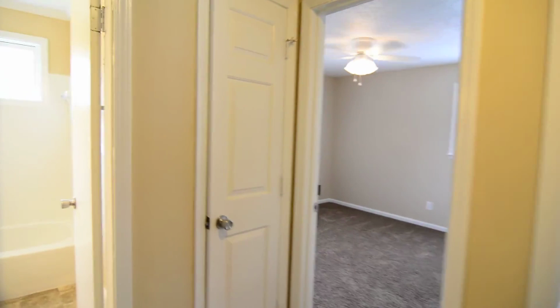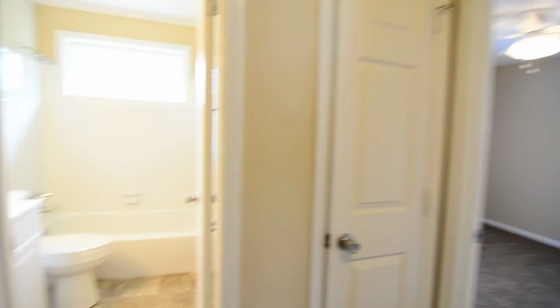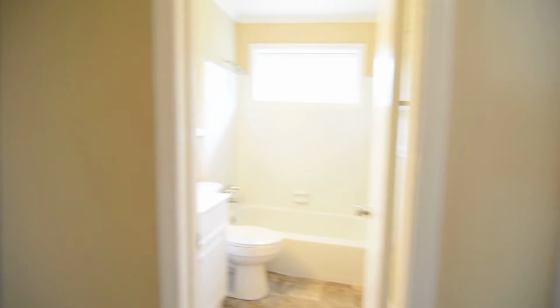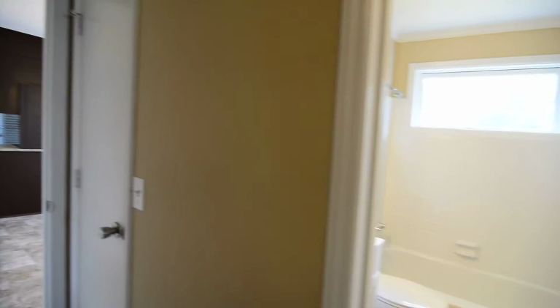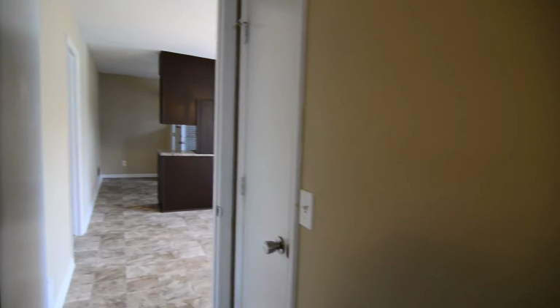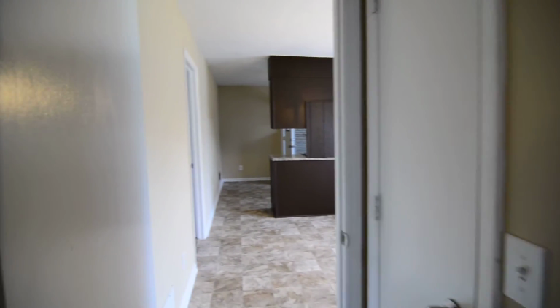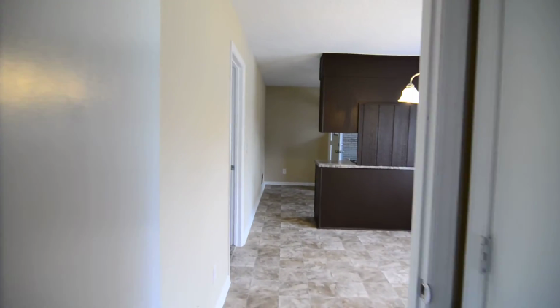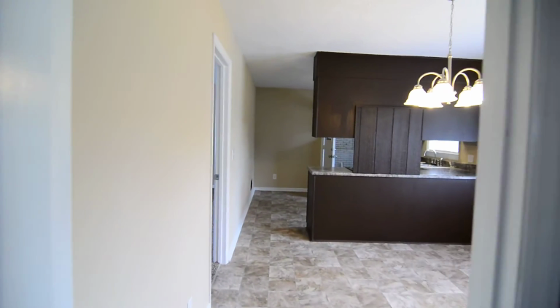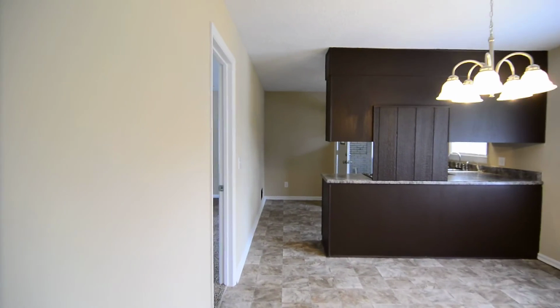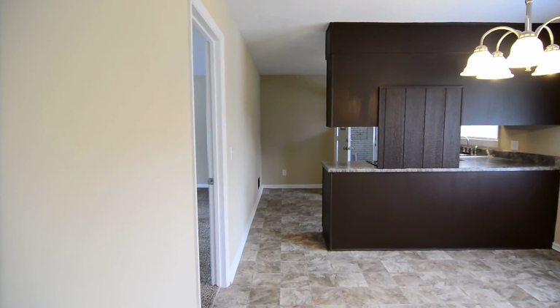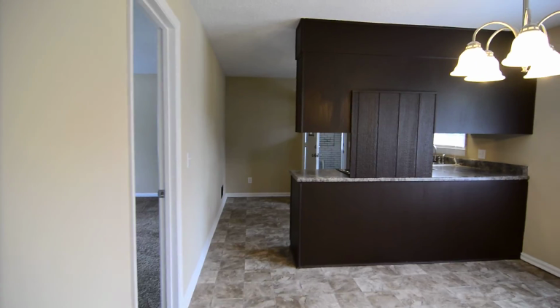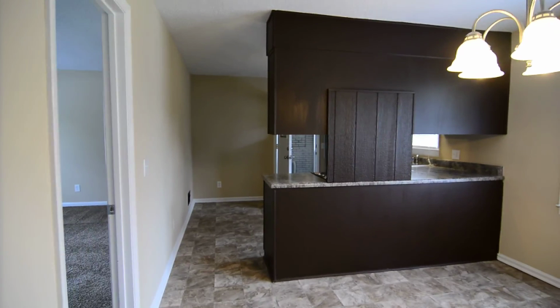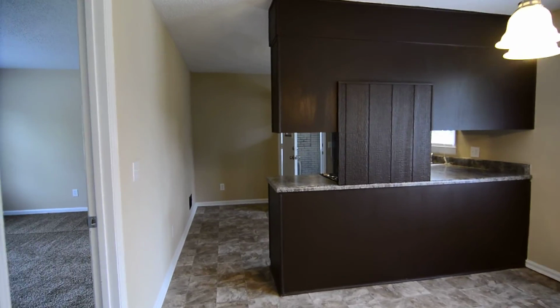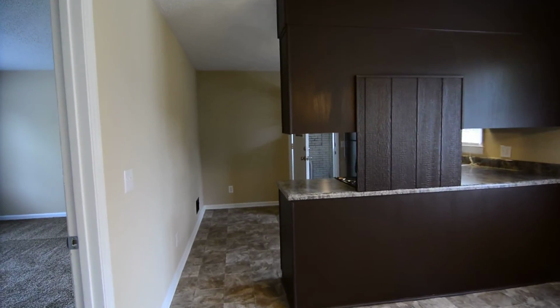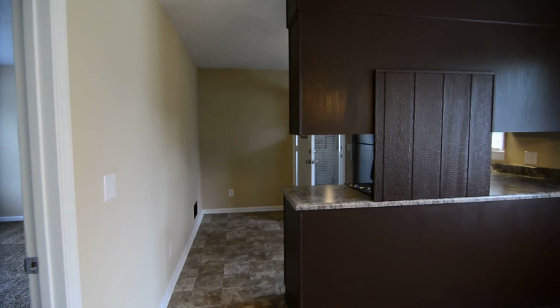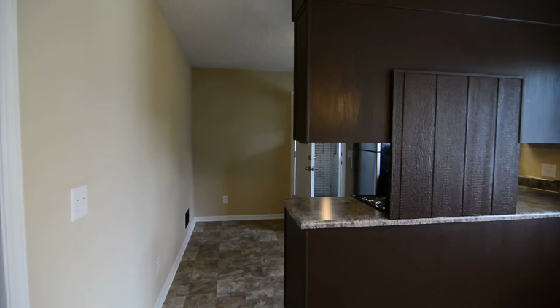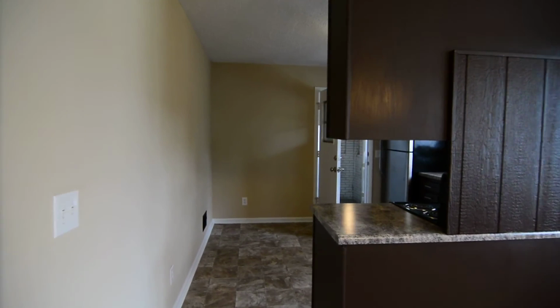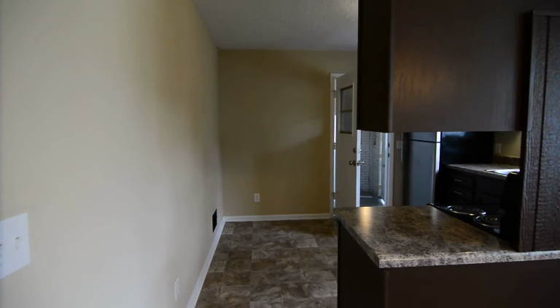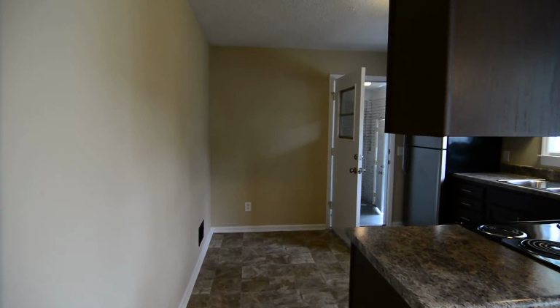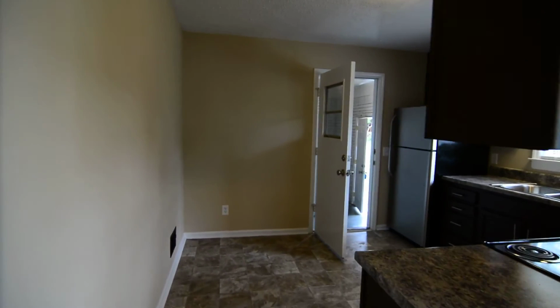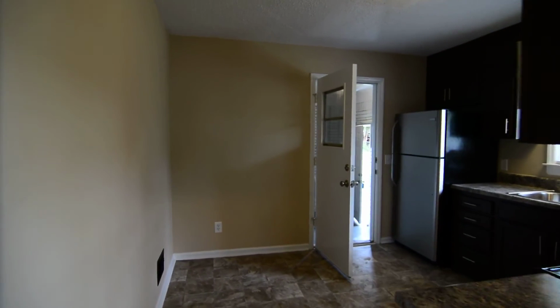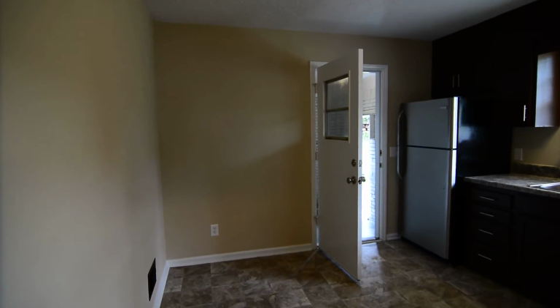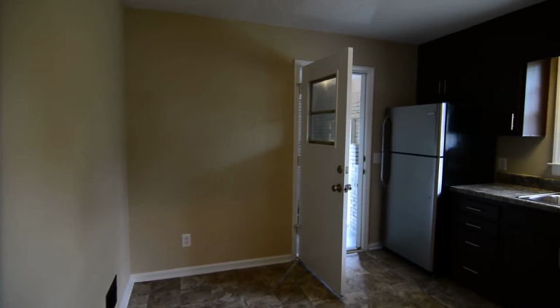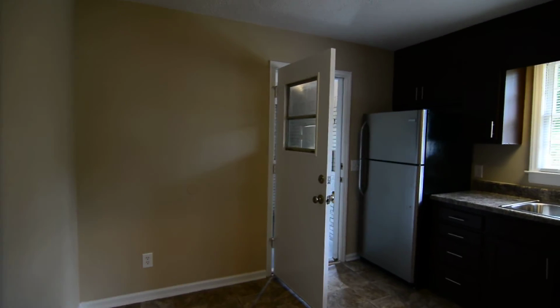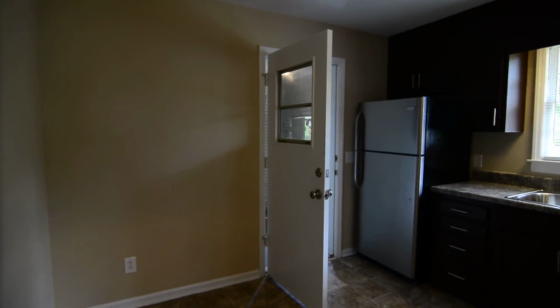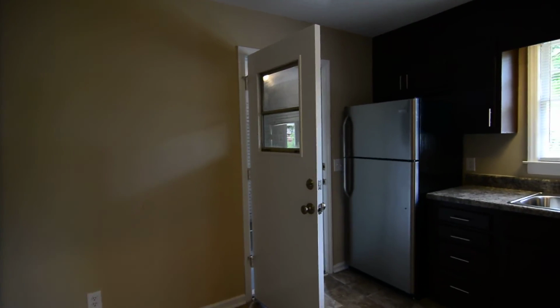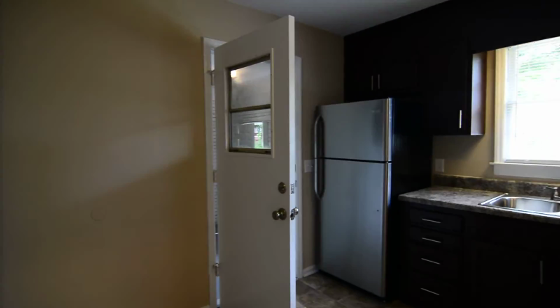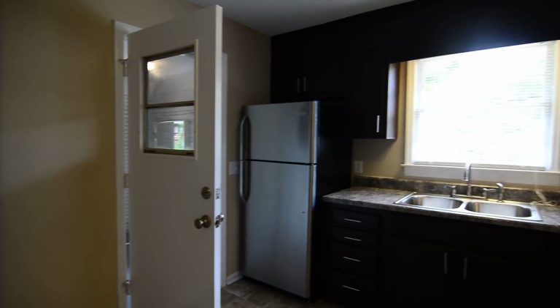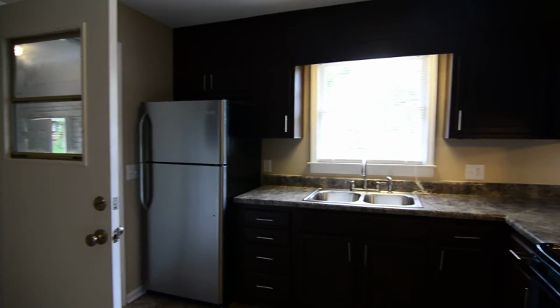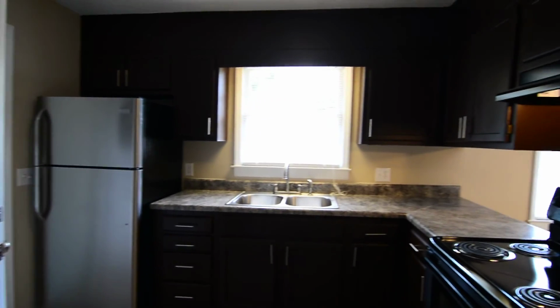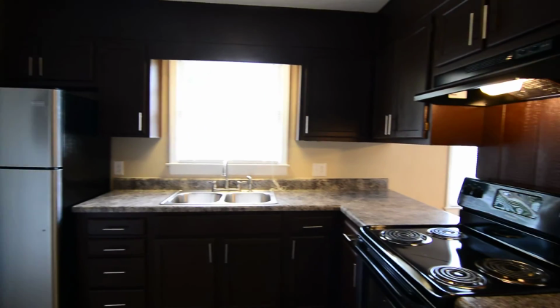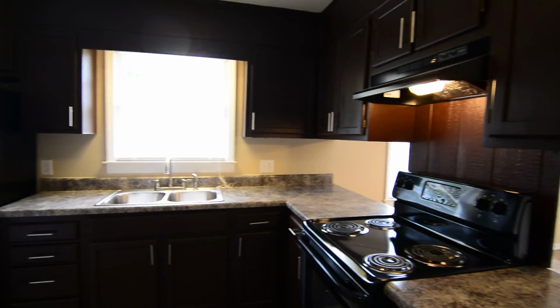That completes our tour of this home at 209 Weldwood Drive in Columbia. You can find out more information about this home by visiting our website at TurnerProperties.com or you can give us a call at 803-407-8522.